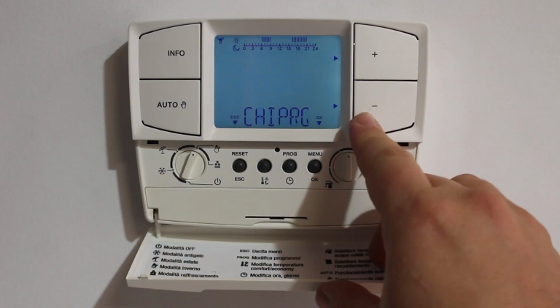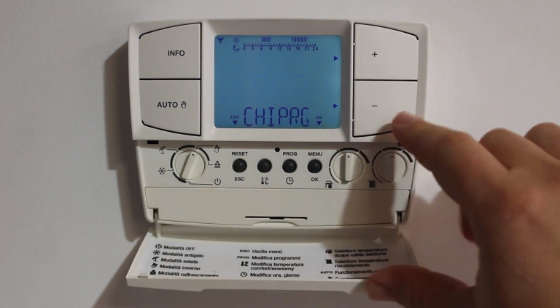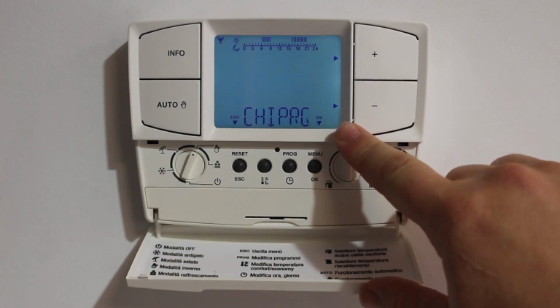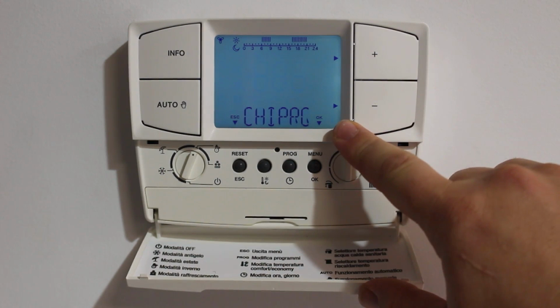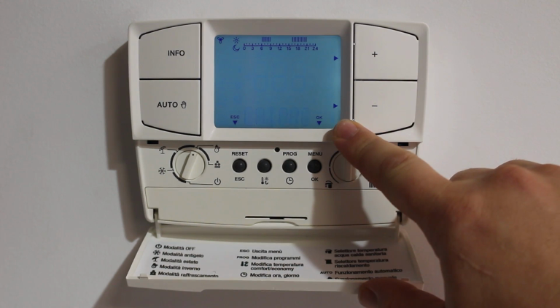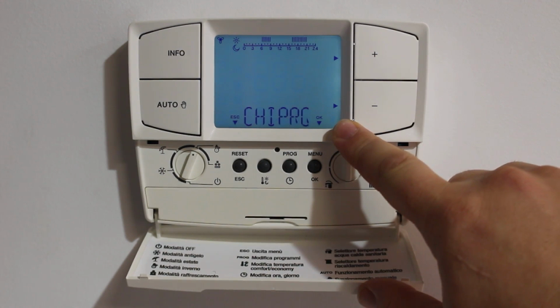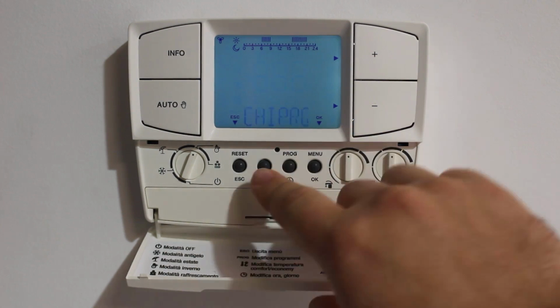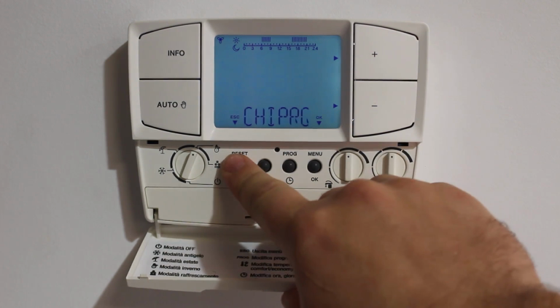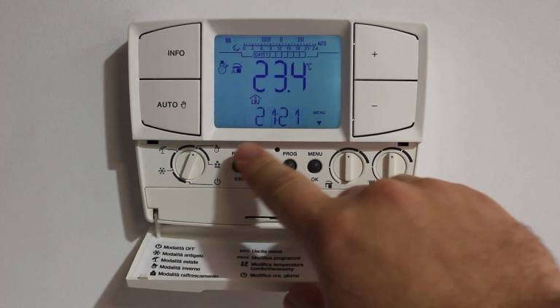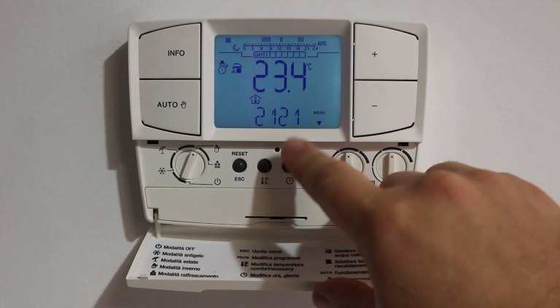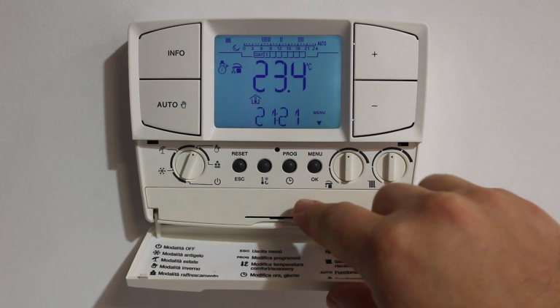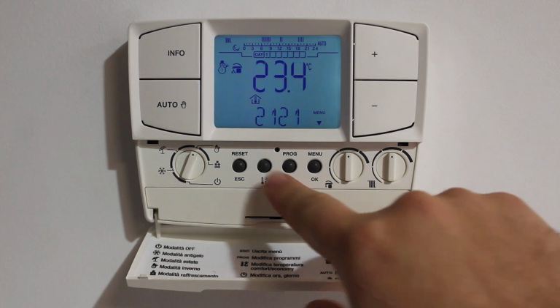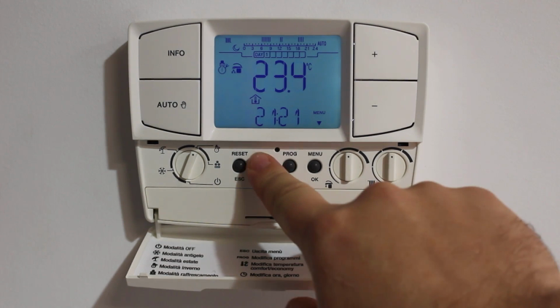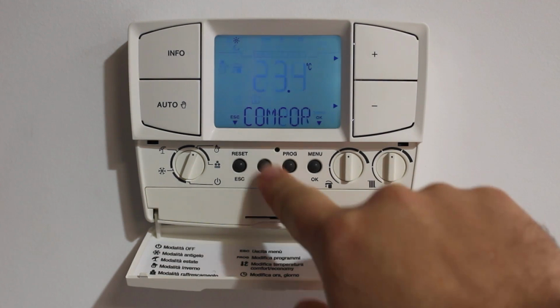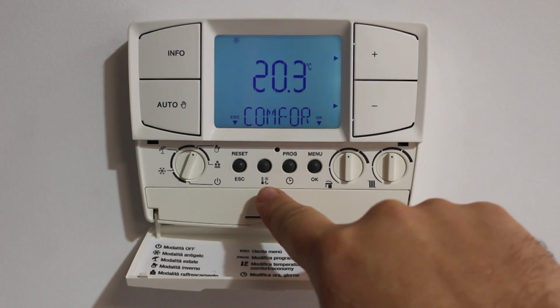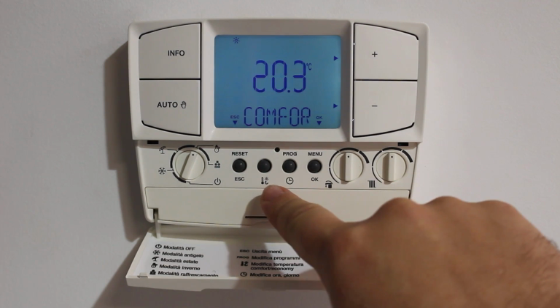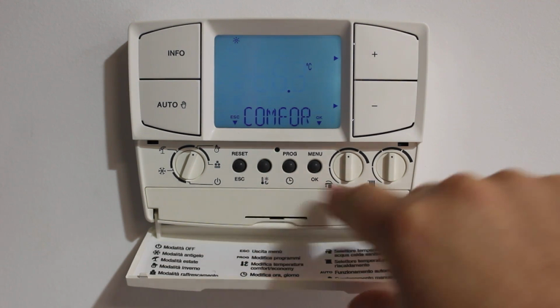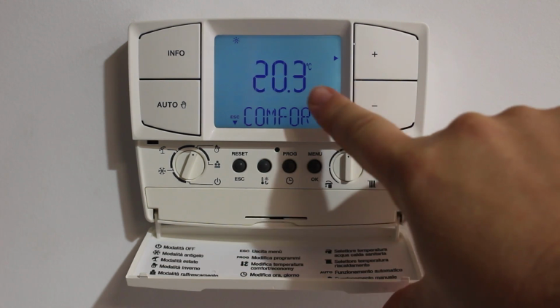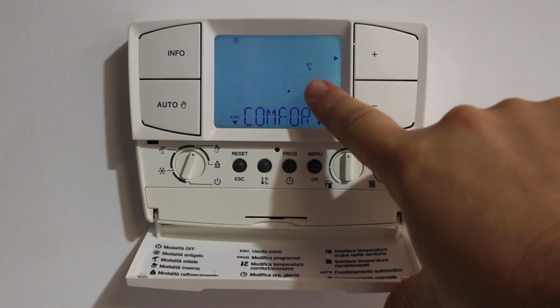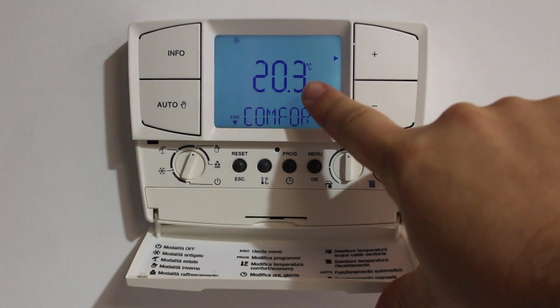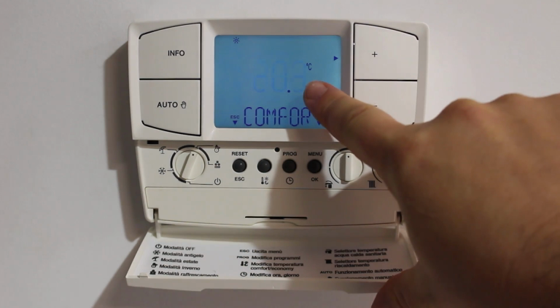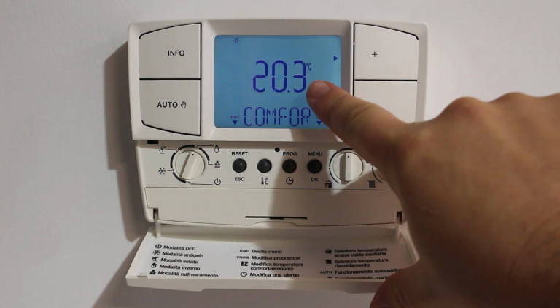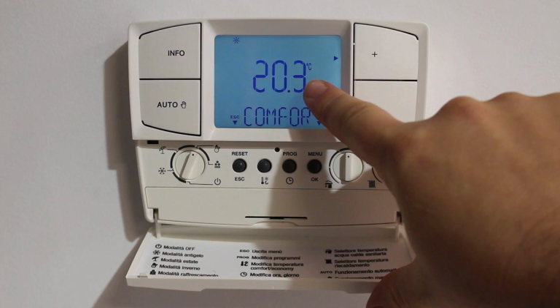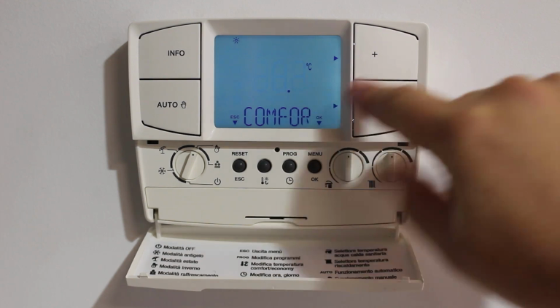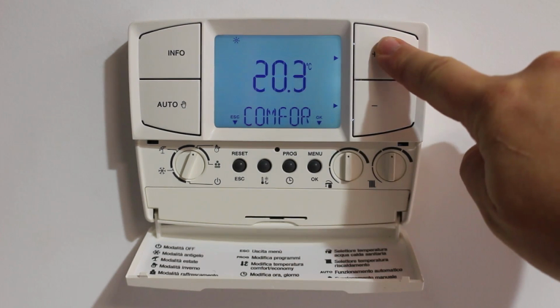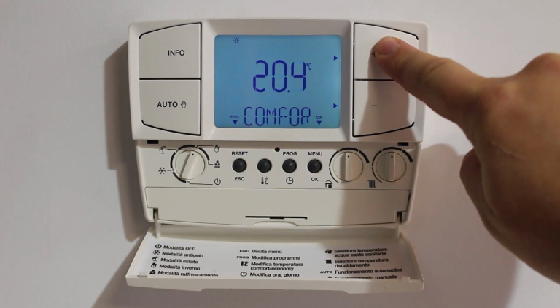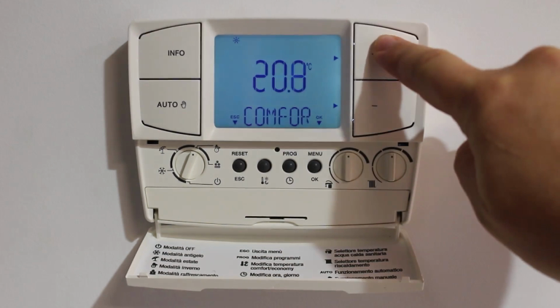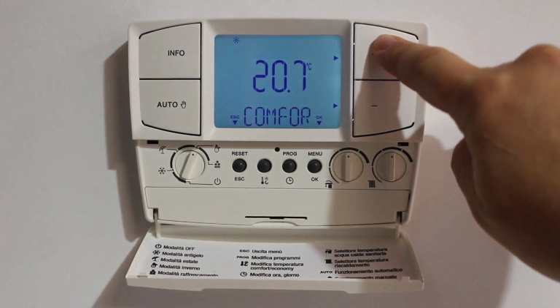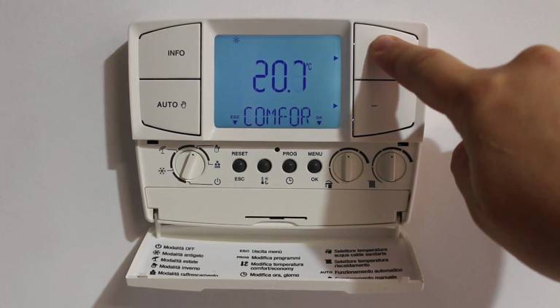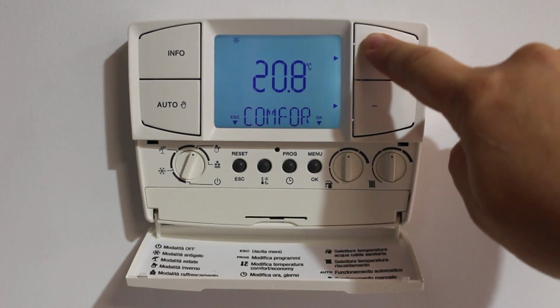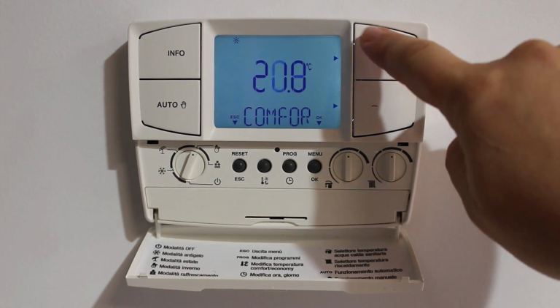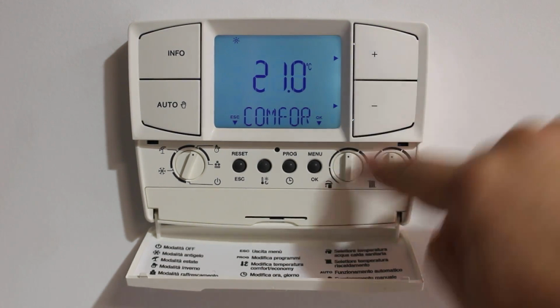Now I'll show you how to set the target temperature. By pressing this button, we can set the target temperature of the system. So when the program is running, this is the temperature that it is looking to maintain.